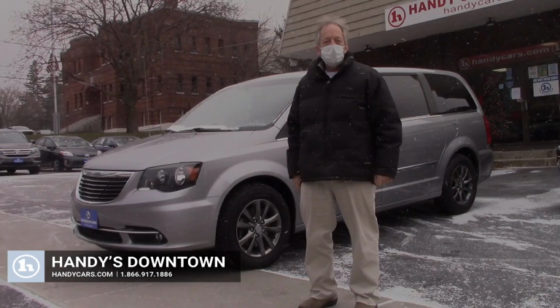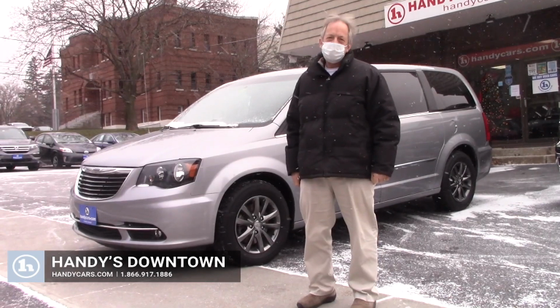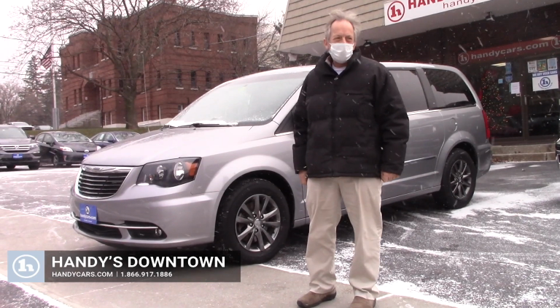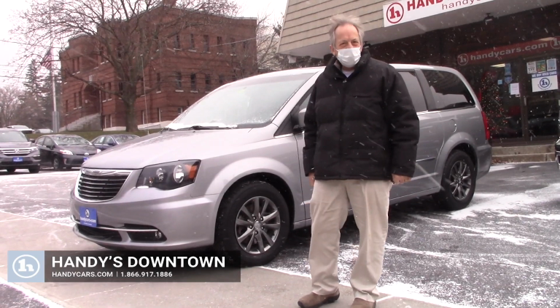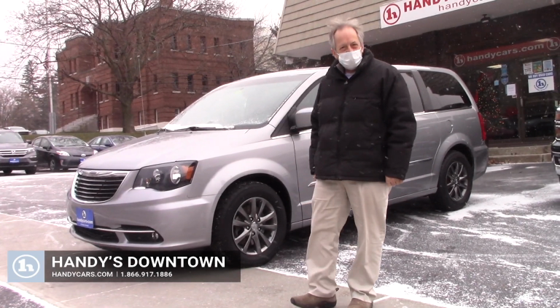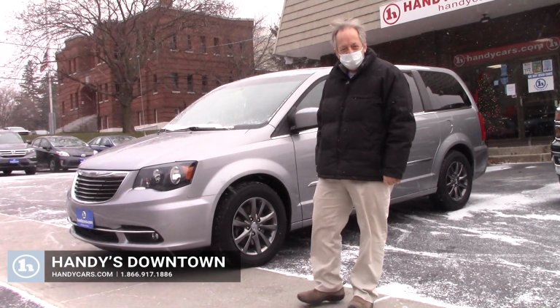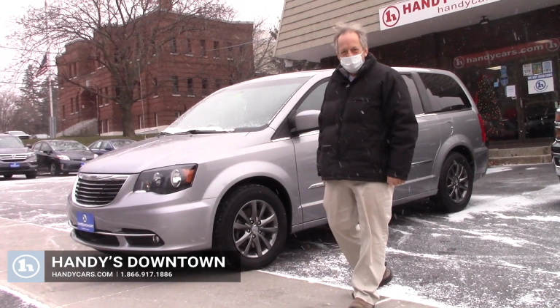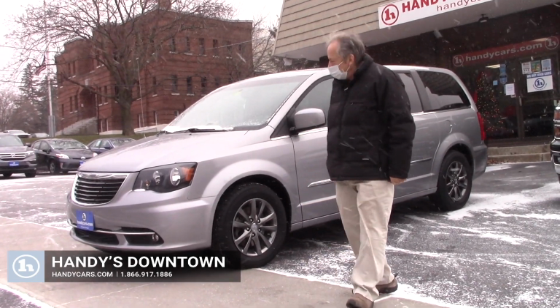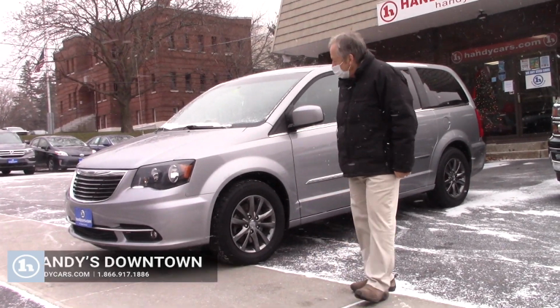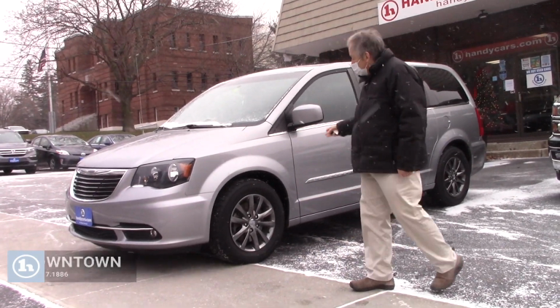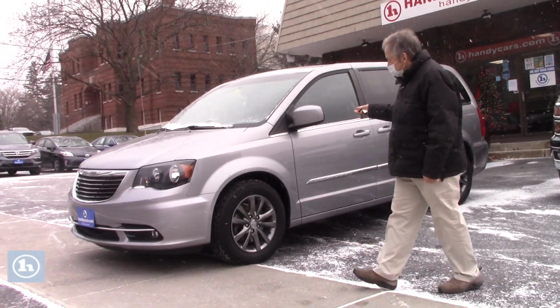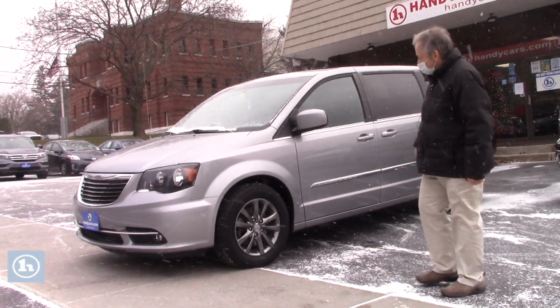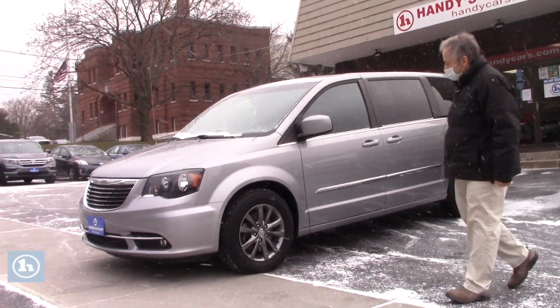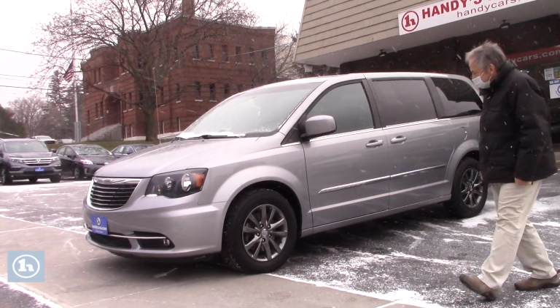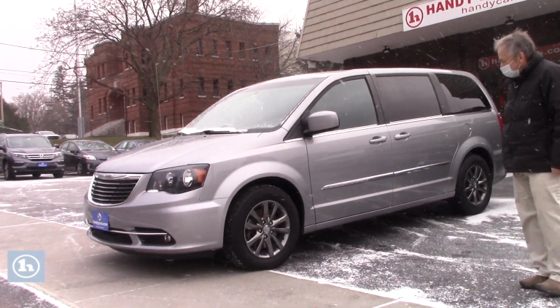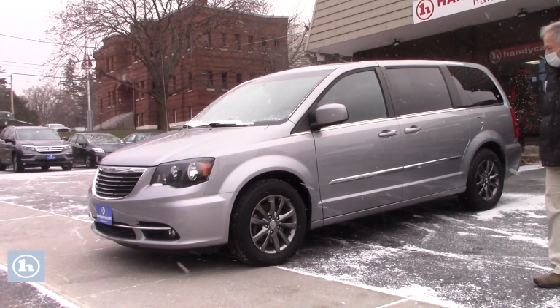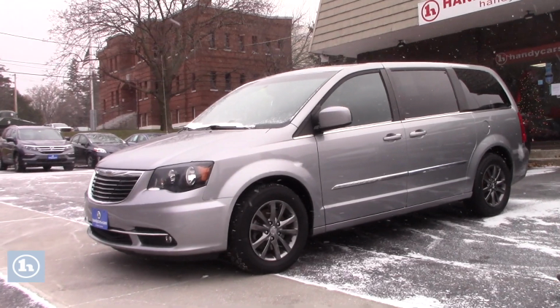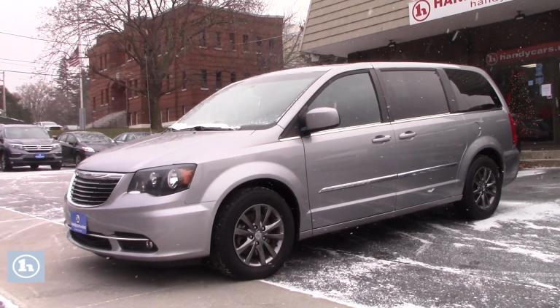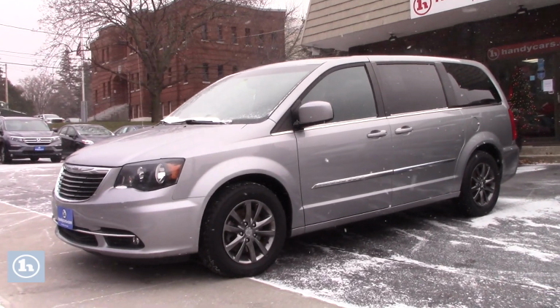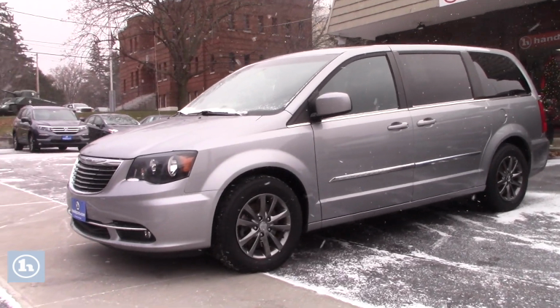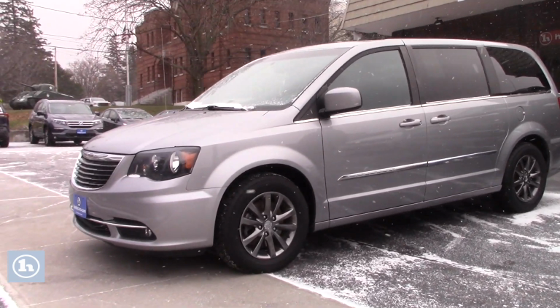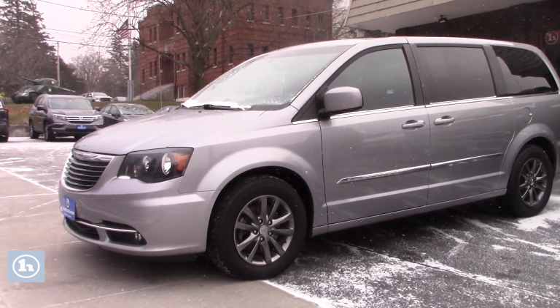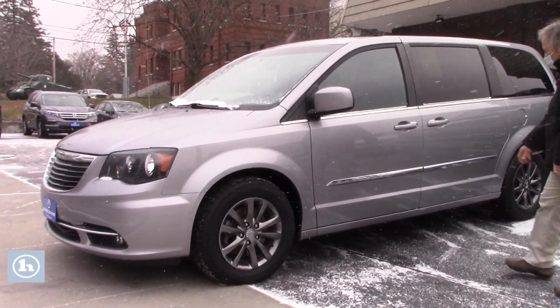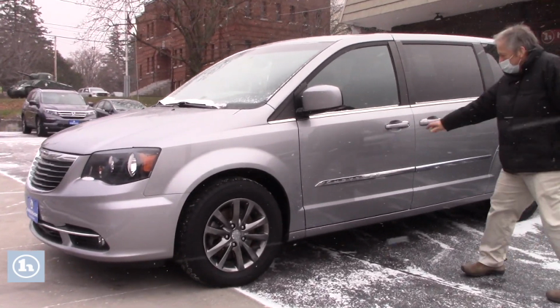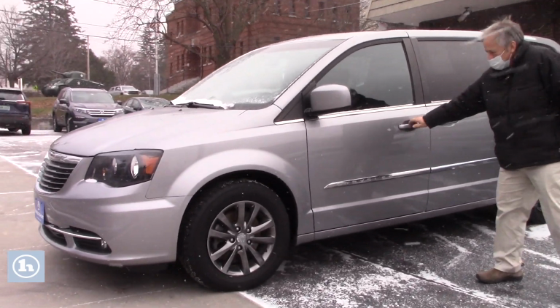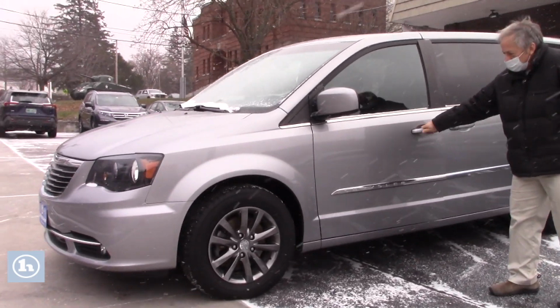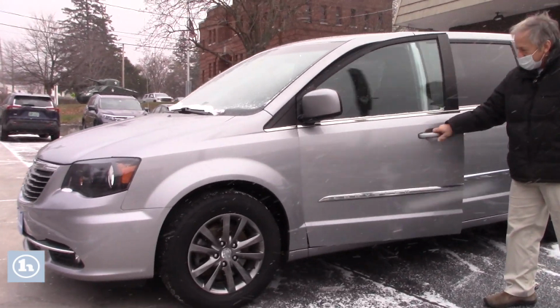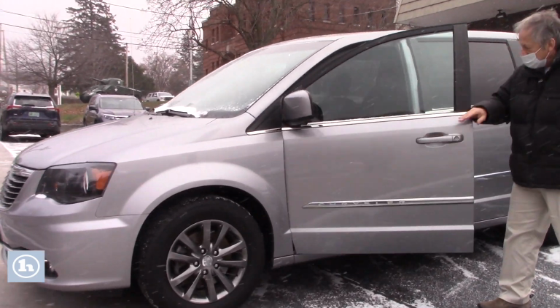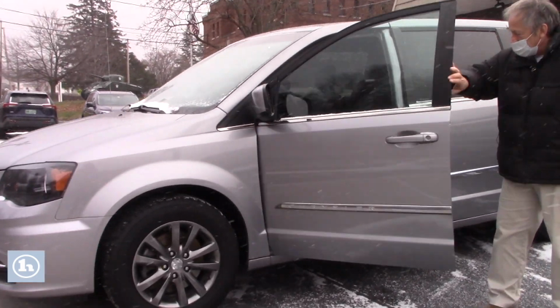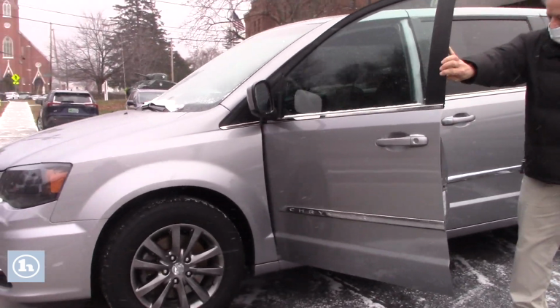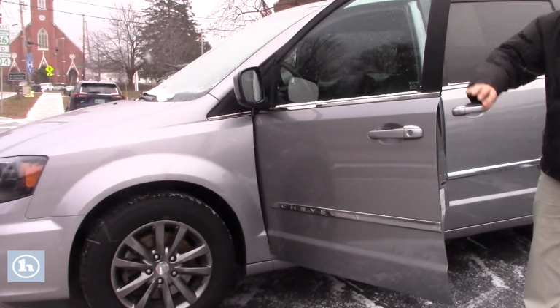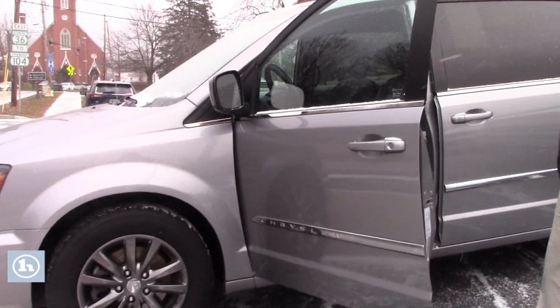Hi Jeff, it's Mike here at Handy Downtown. This is a 2016 Chrysler Town & Country van — beautiful van, absolutely gorgeous.